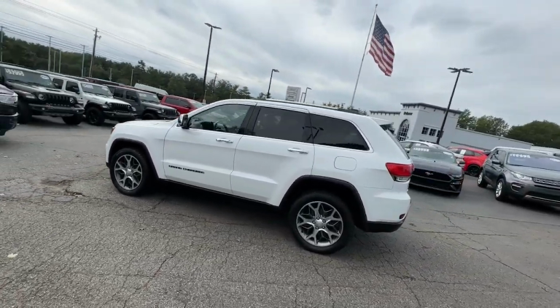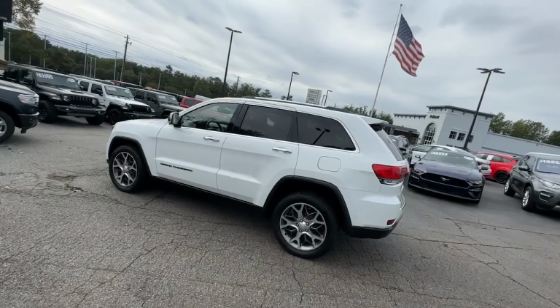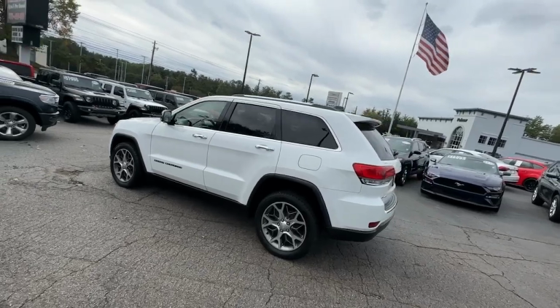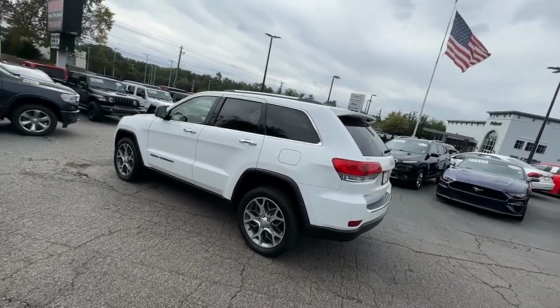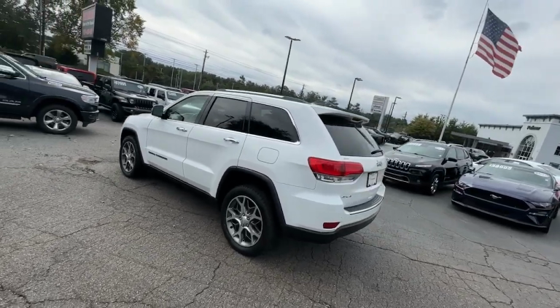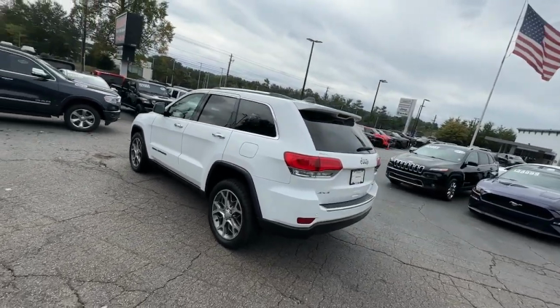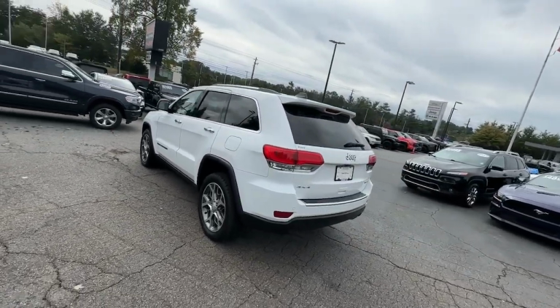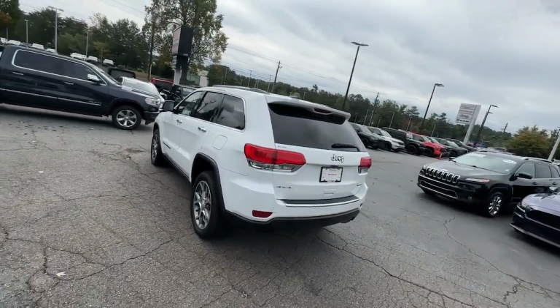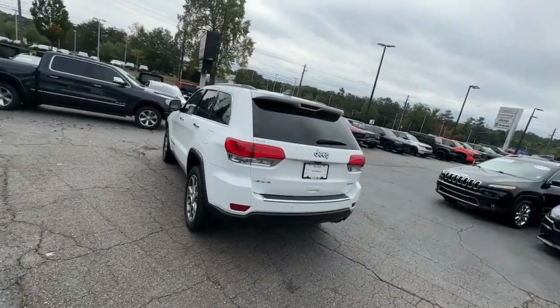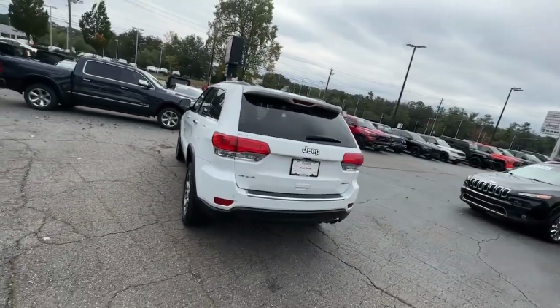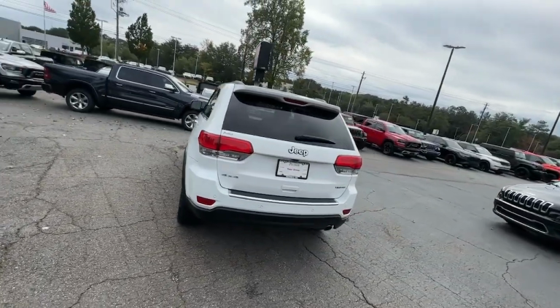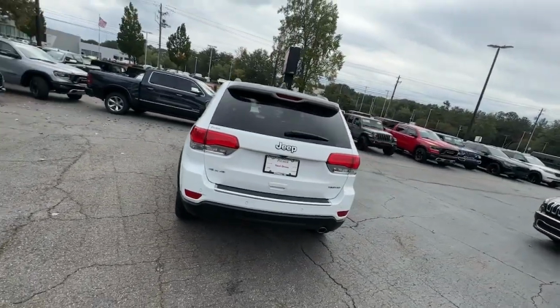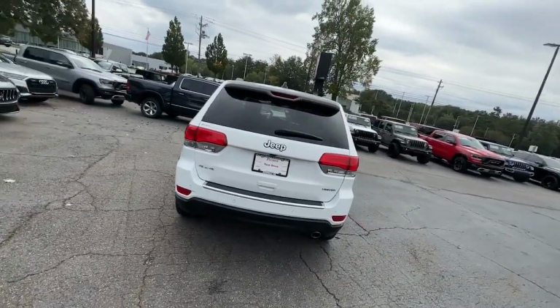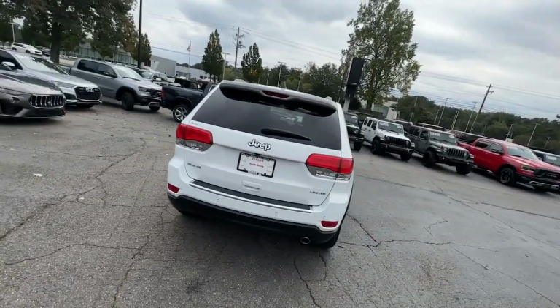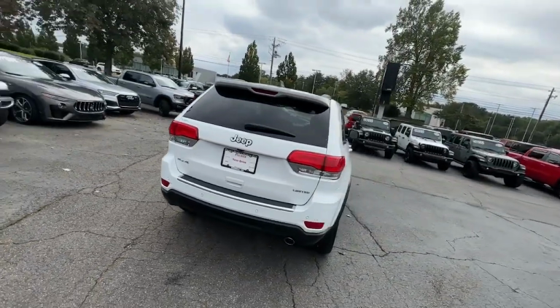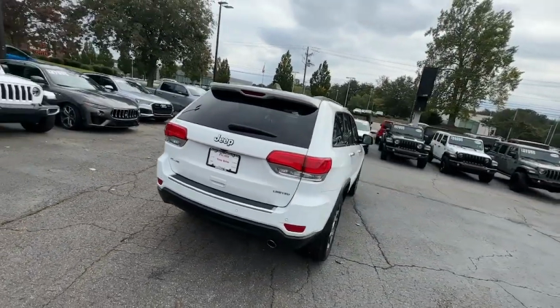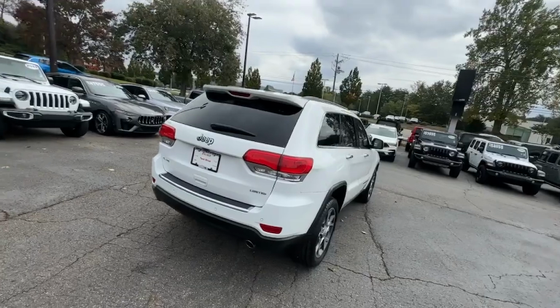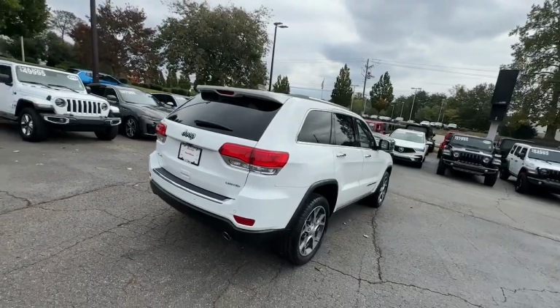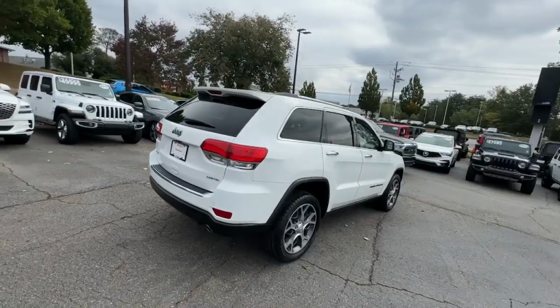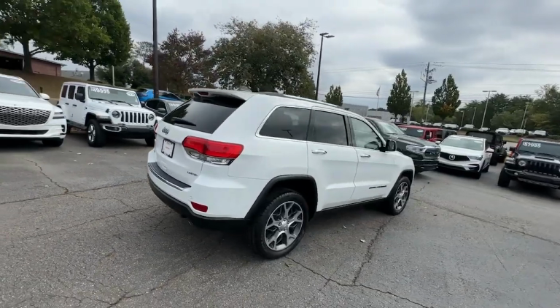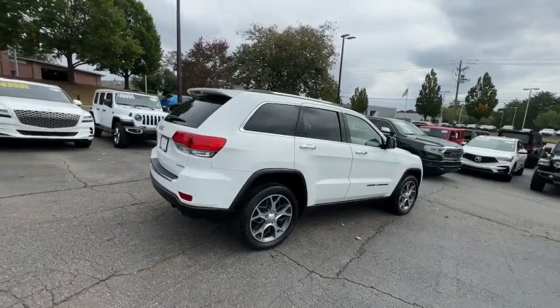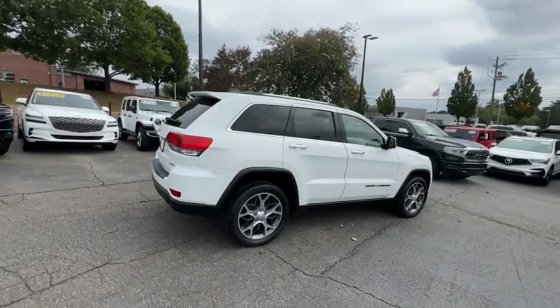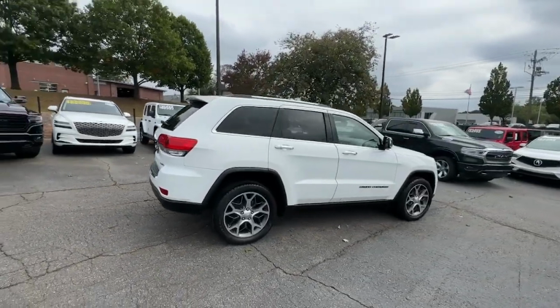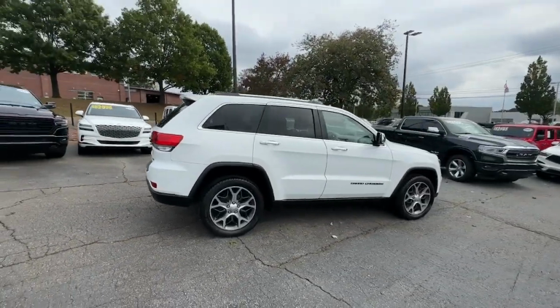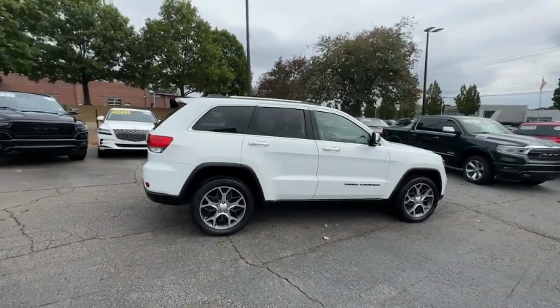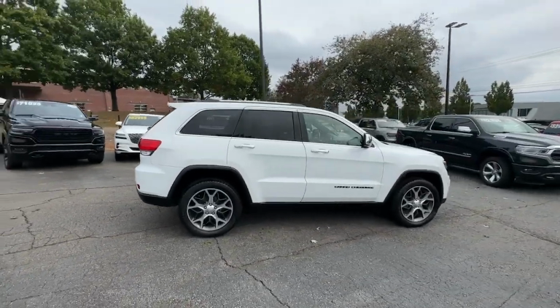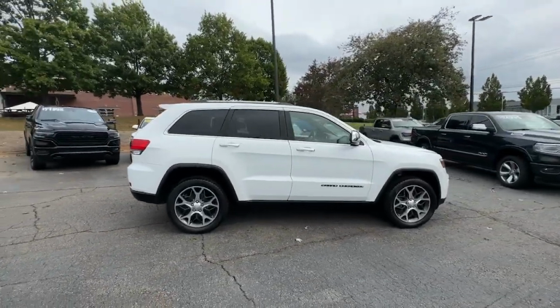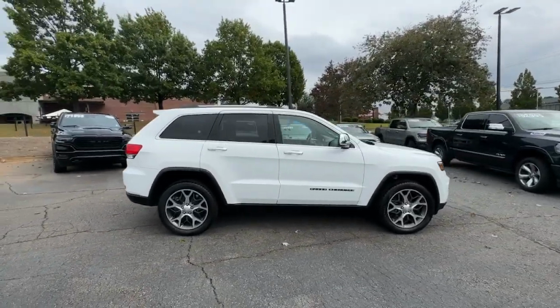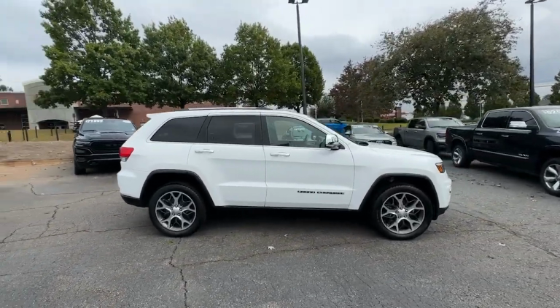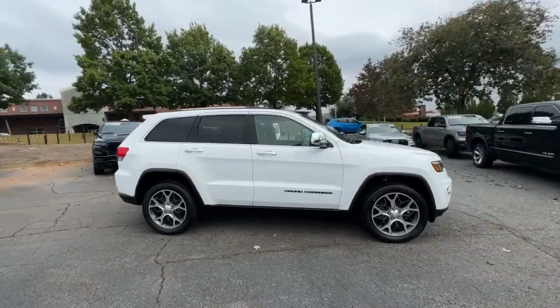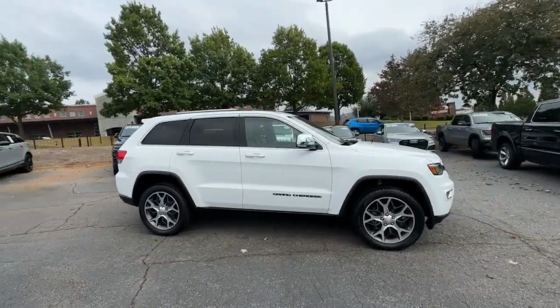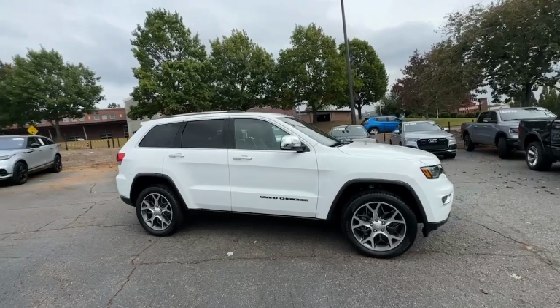The Jeep Grand Cherokee — the stylish all-terrain SUV that lends comfort, high performance, and rugged capability. These are just some of the great options this vehicle comes with.